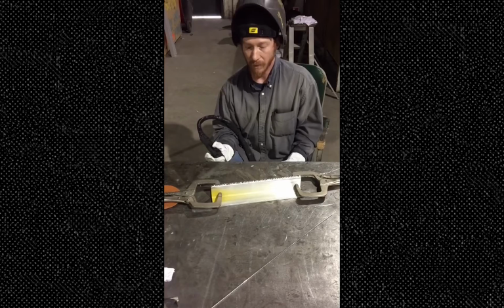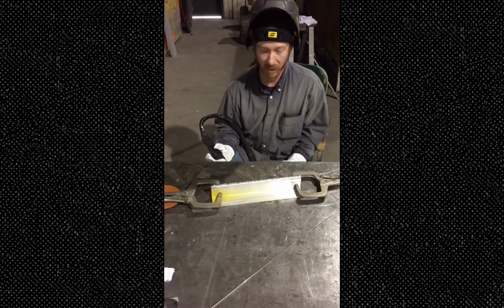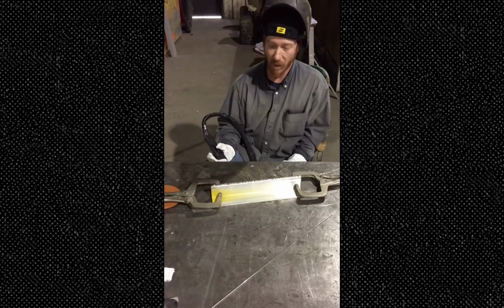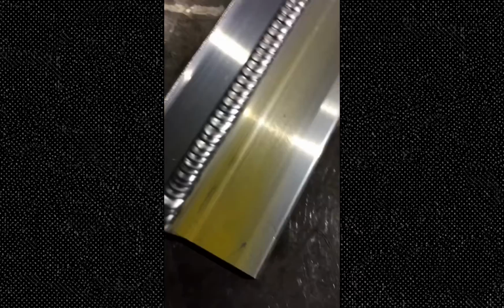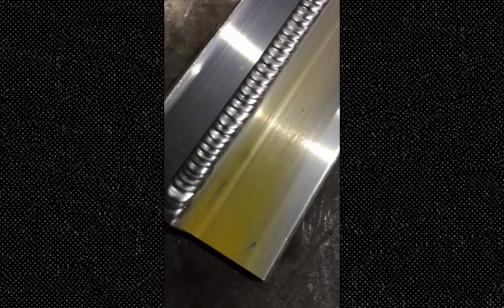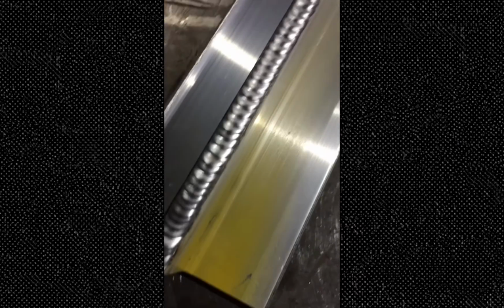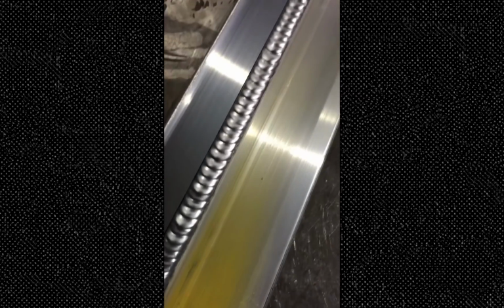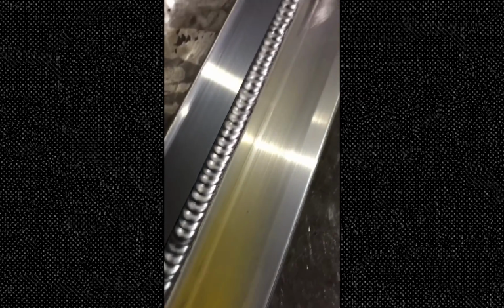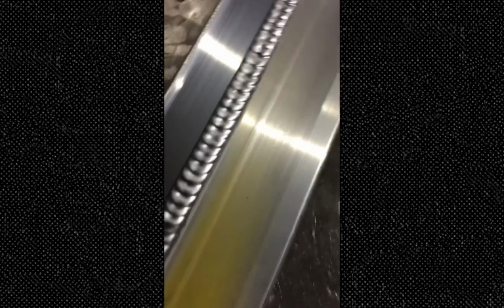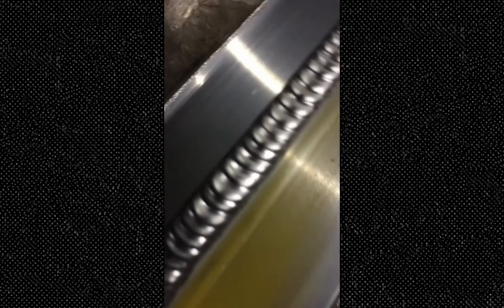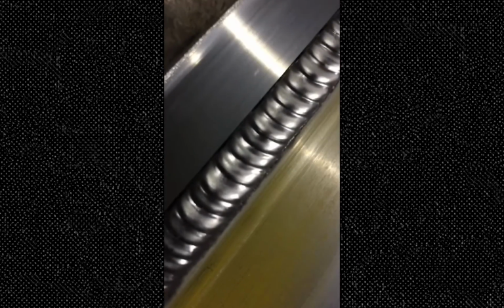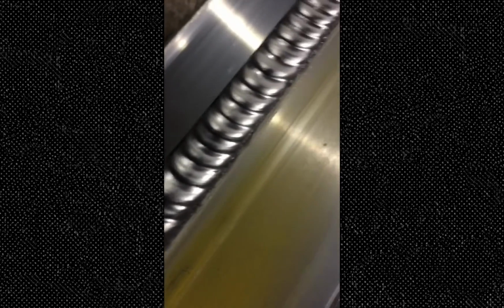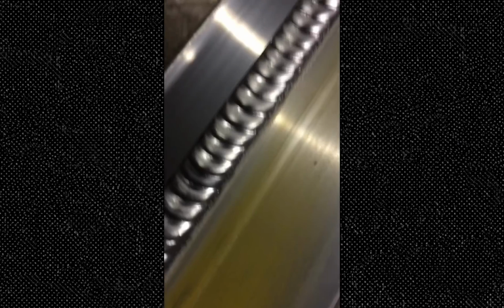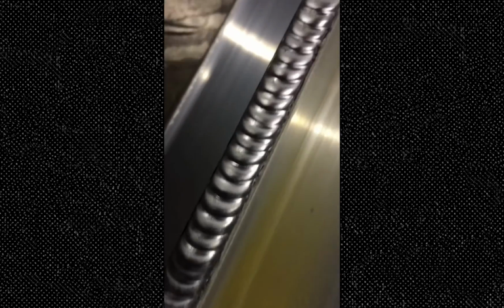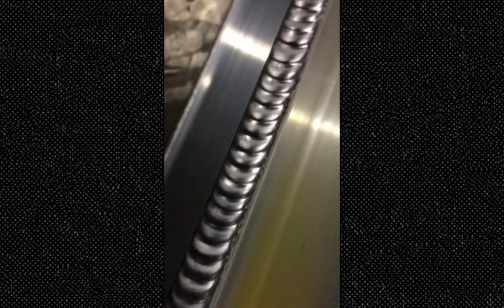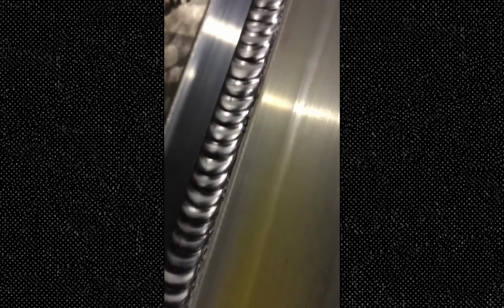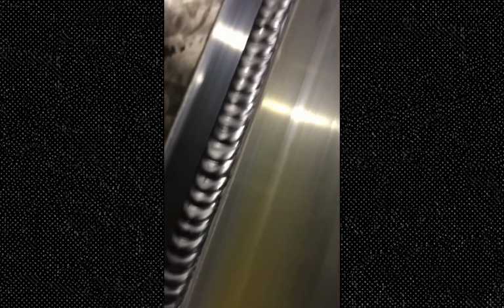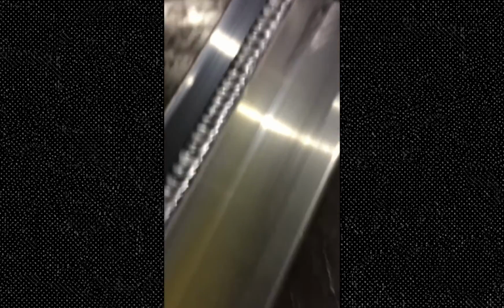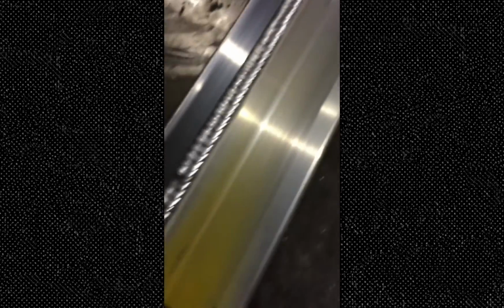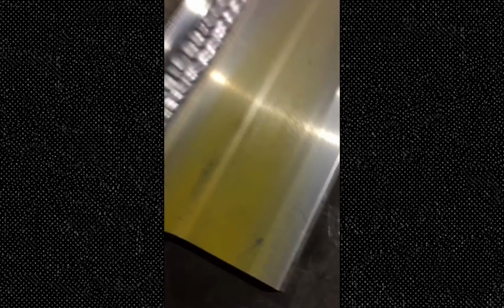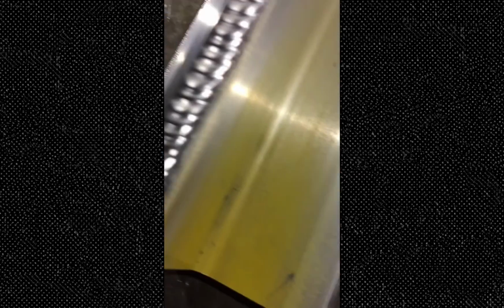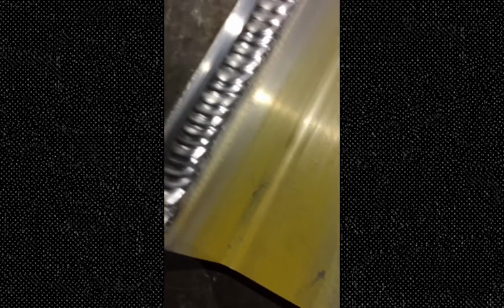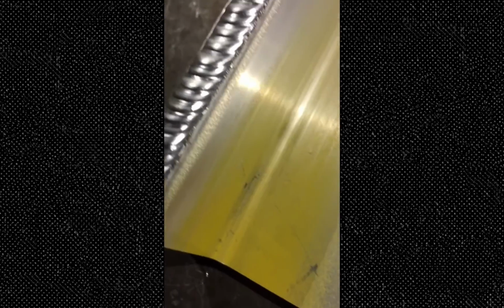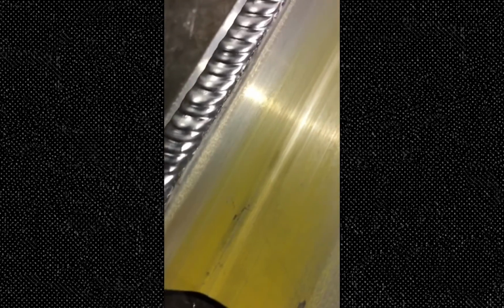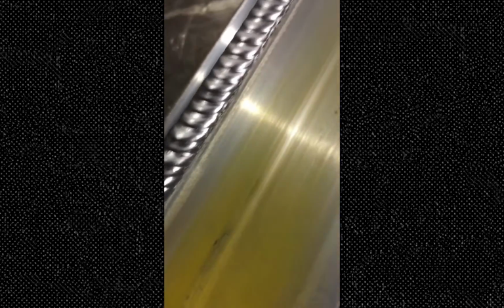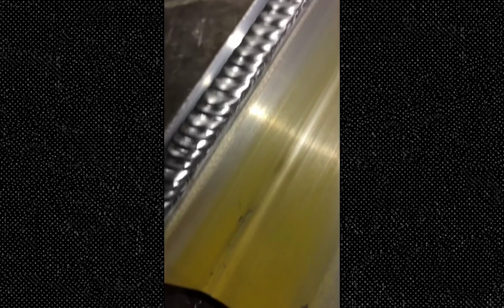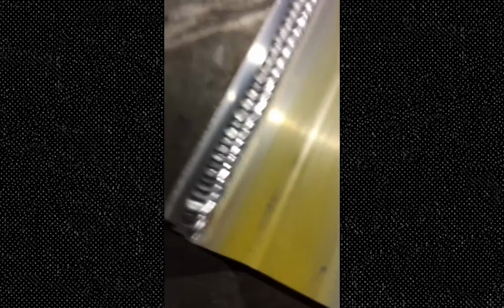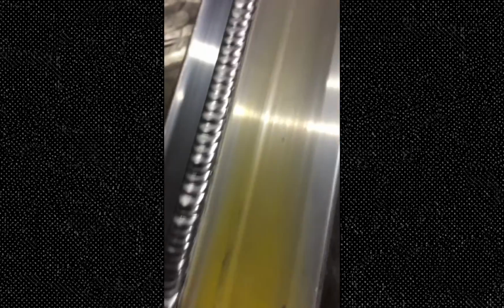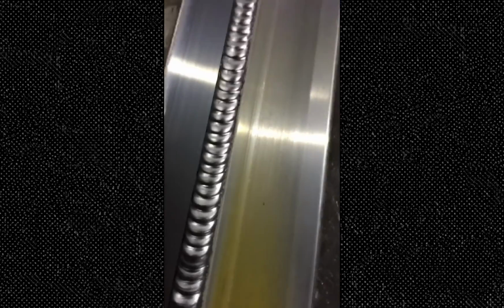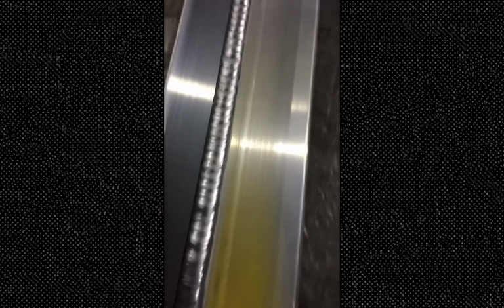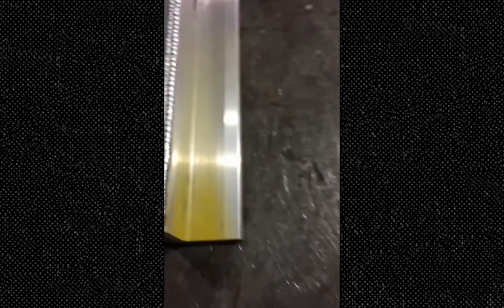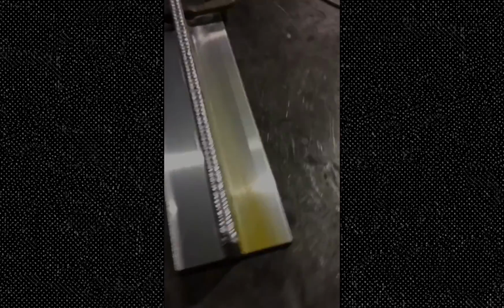Nice clean weld, nice and clean. There's no black specks in it really. Even had a little paint on it right there — took the head off, got to the edge of that. Turned out nice.